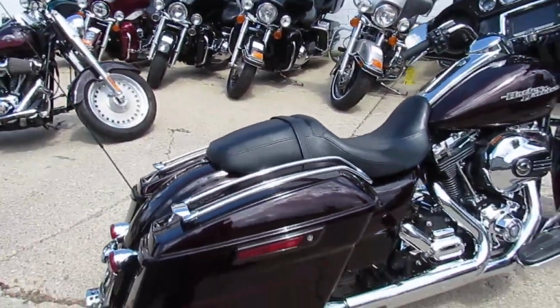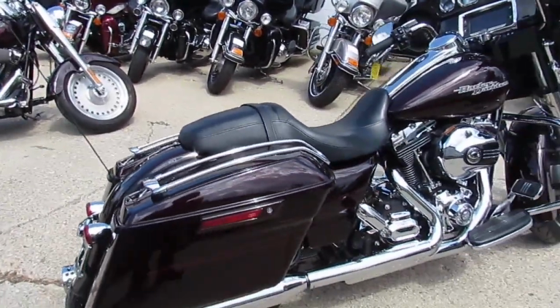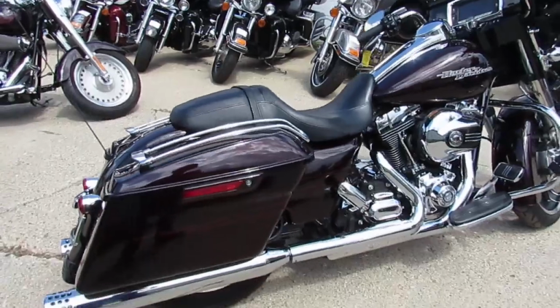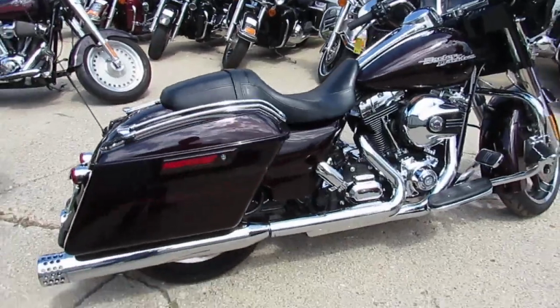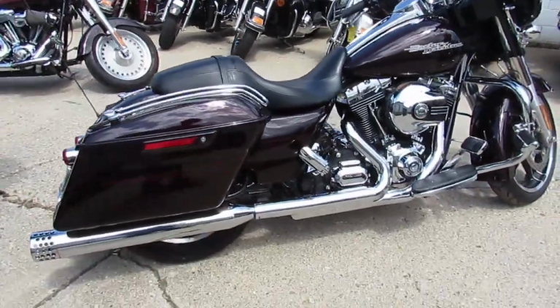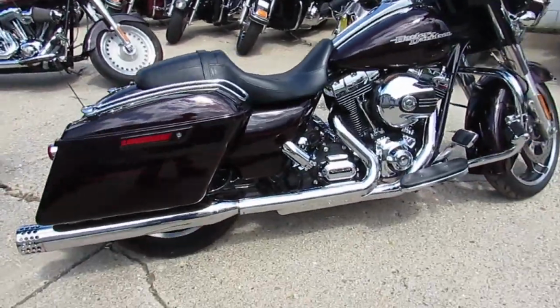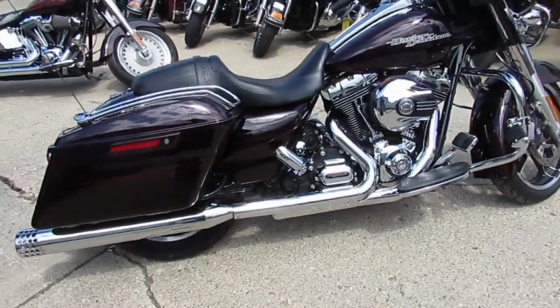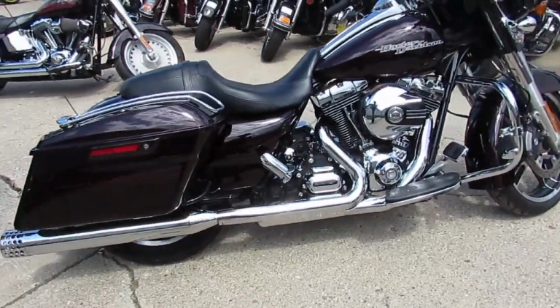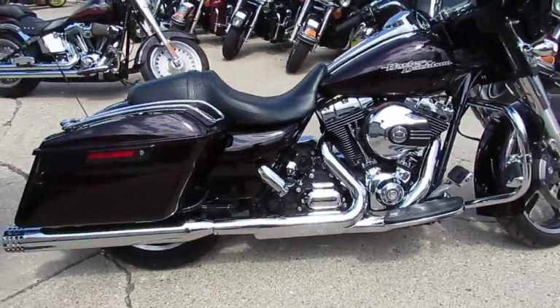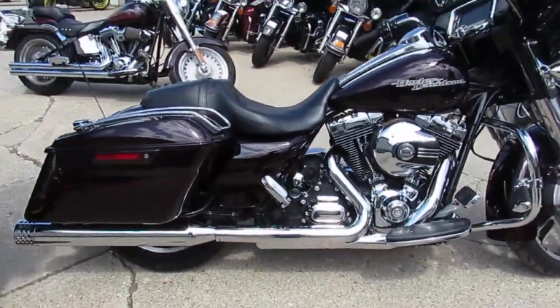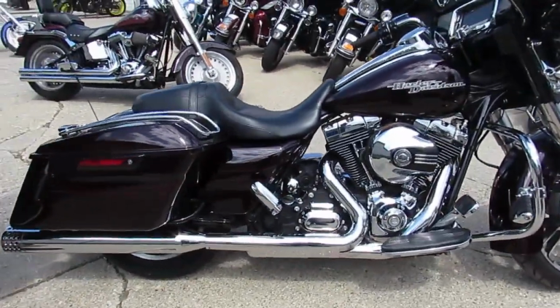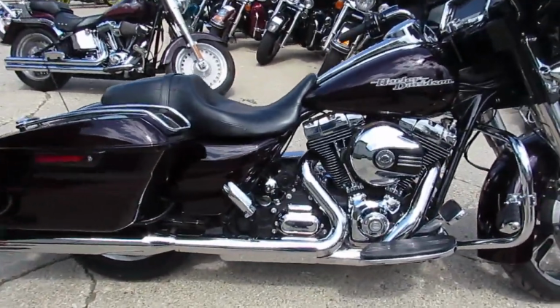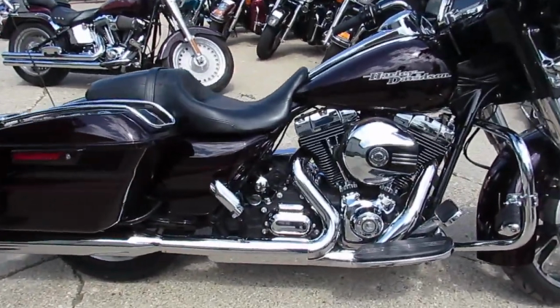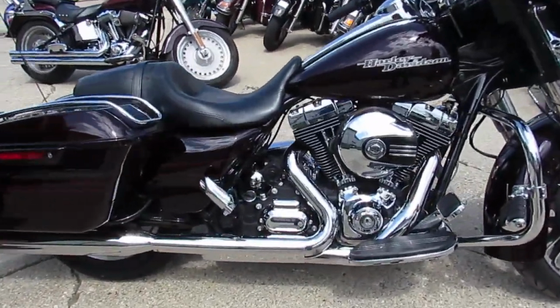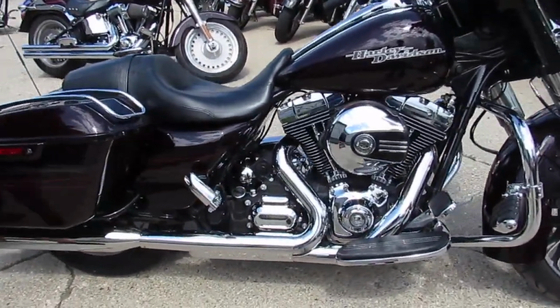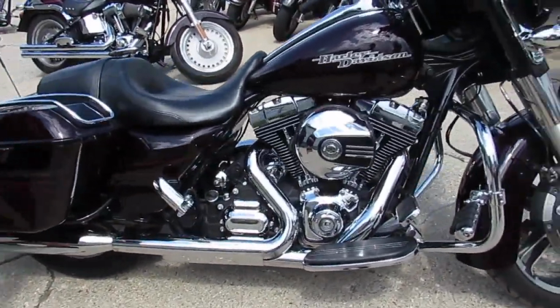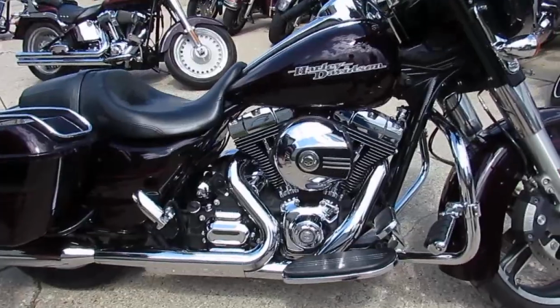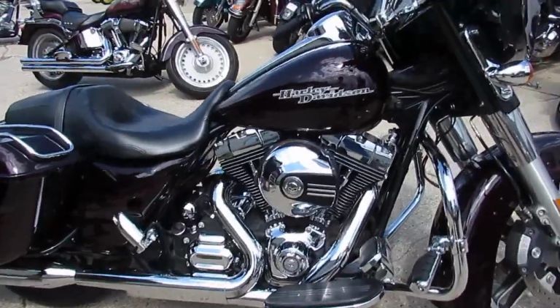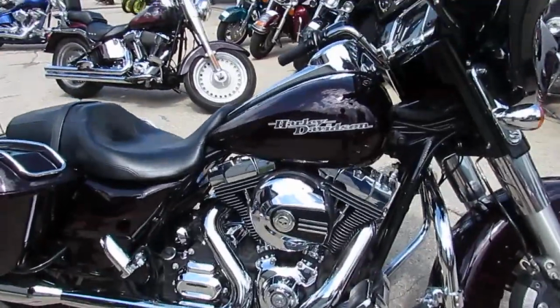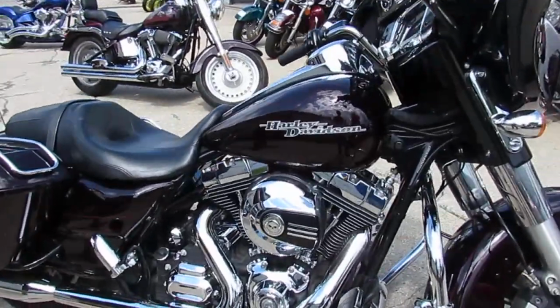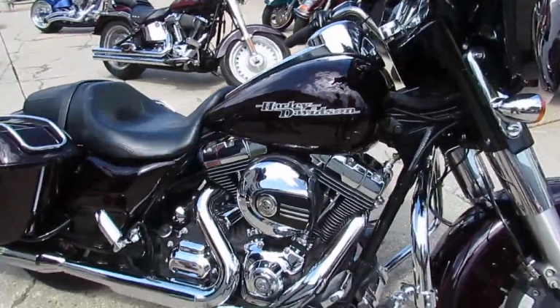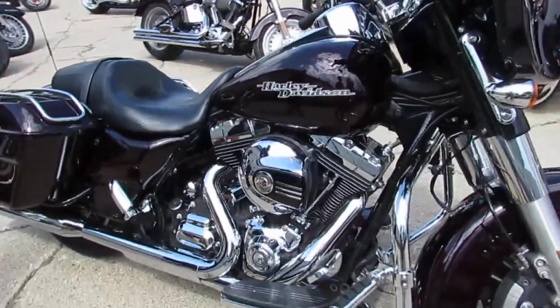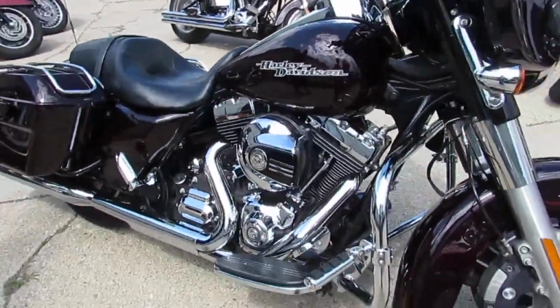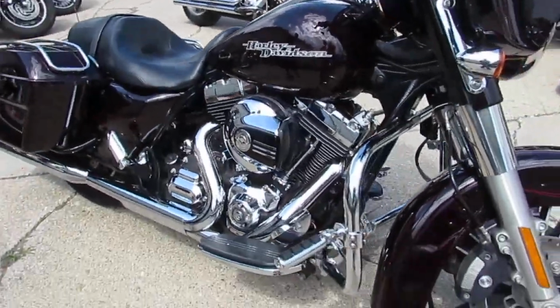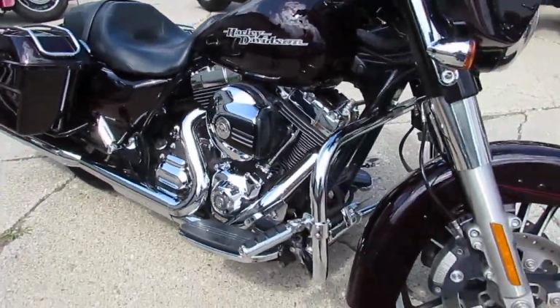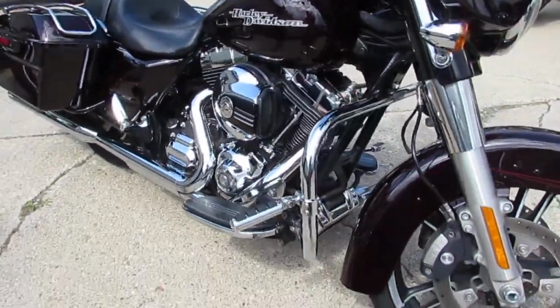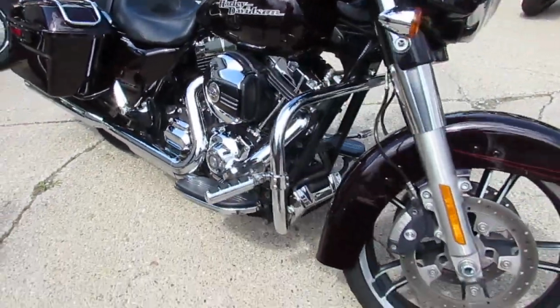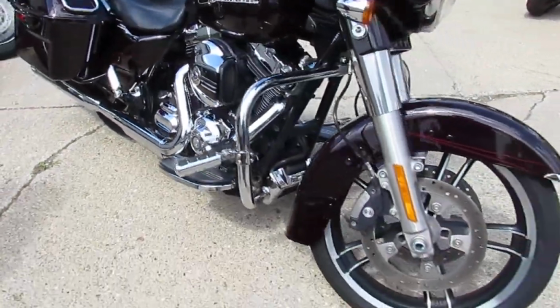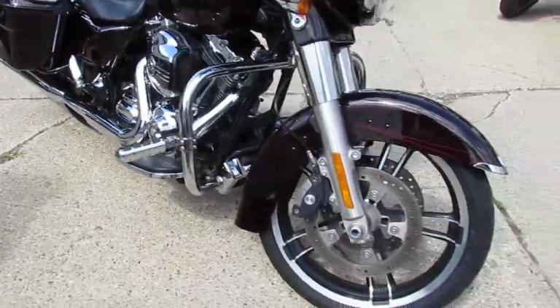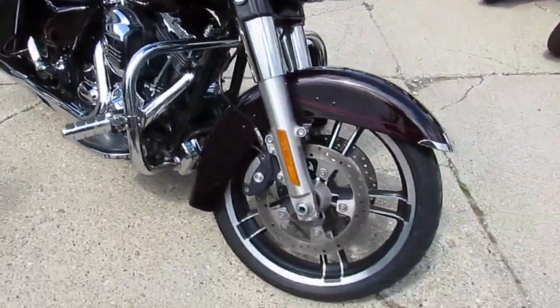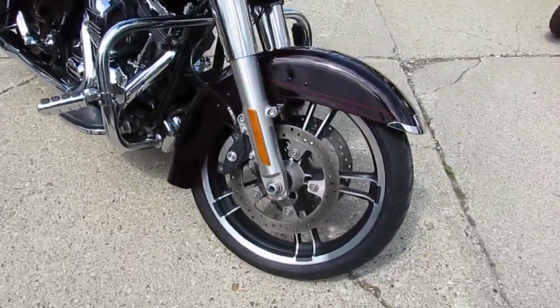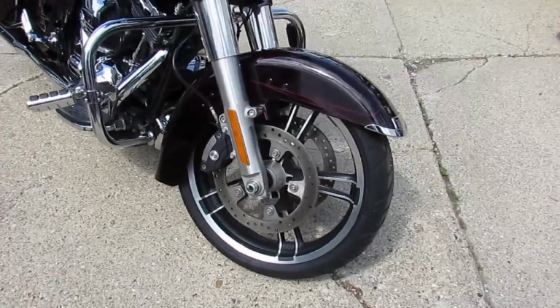2014 Harley Street Glide Special. This one's got the black cherry paint, tons of chrome, a lot of the Willie G accents on it, and comes with the big screen and more.